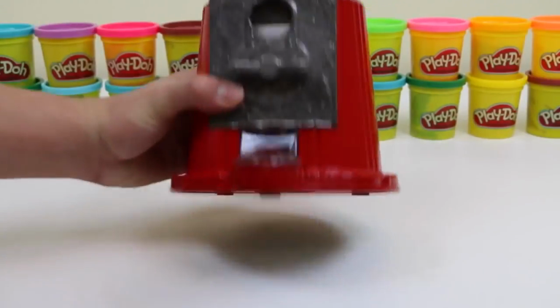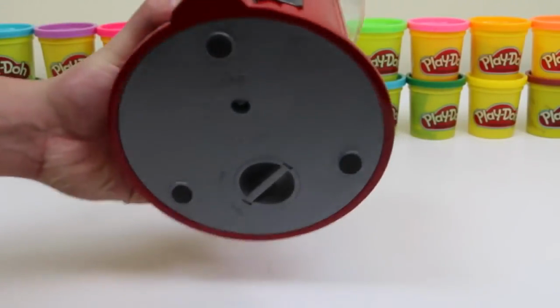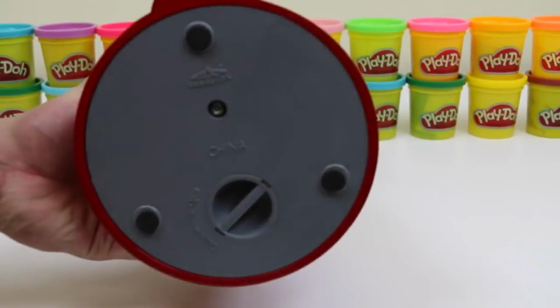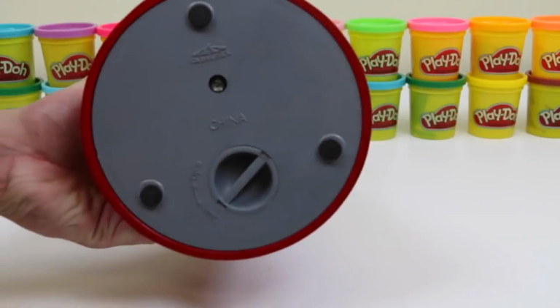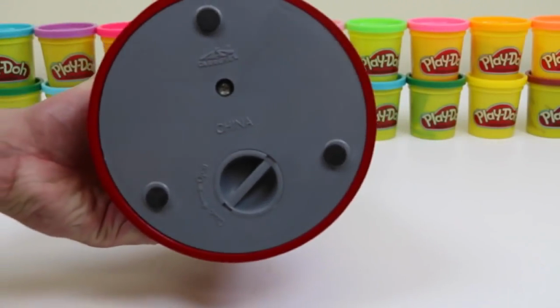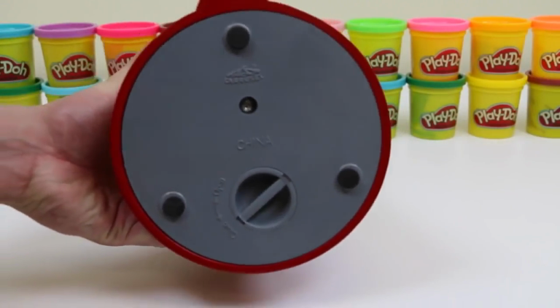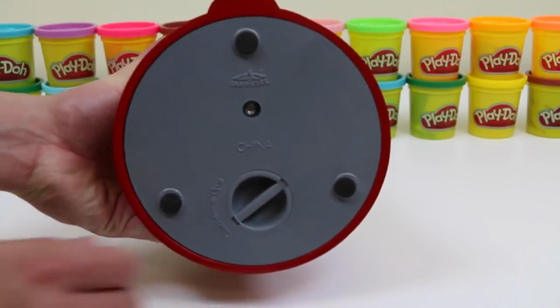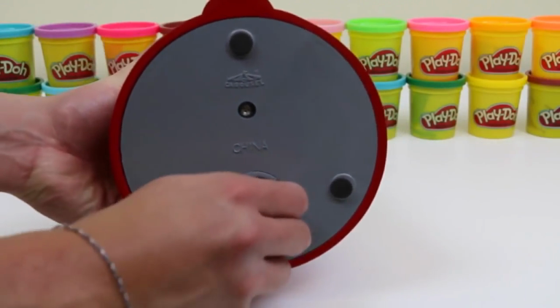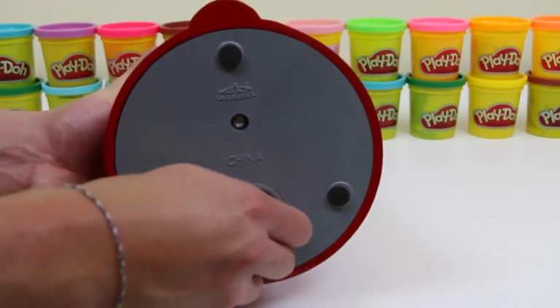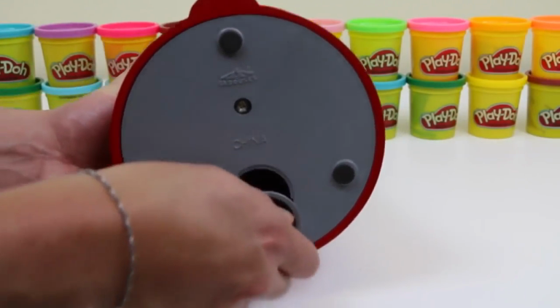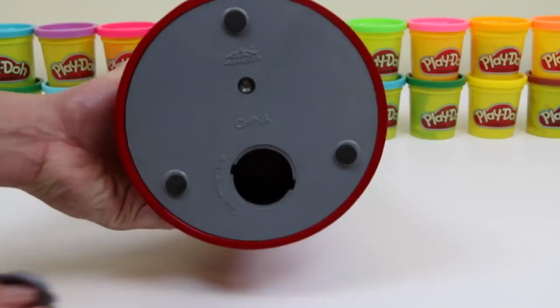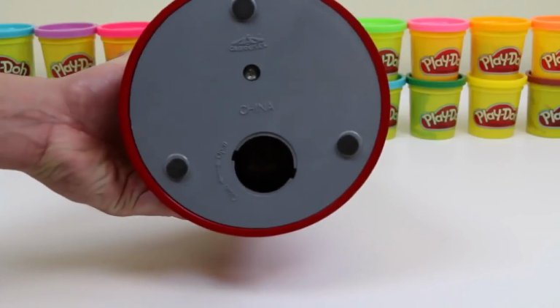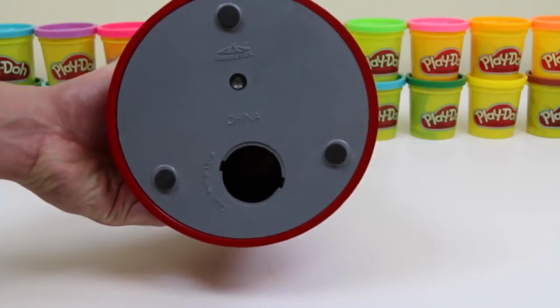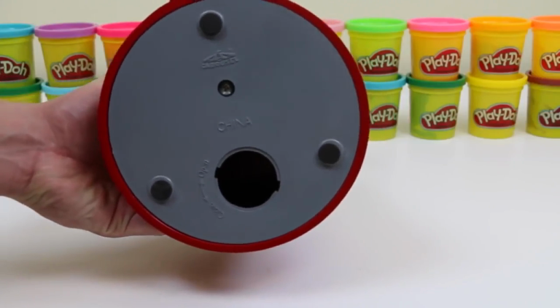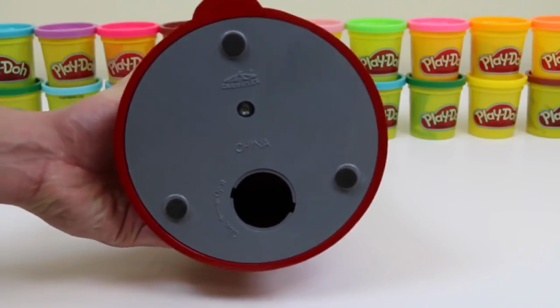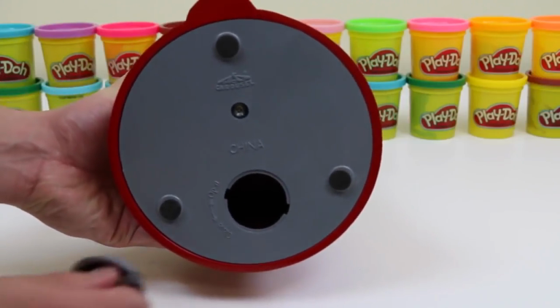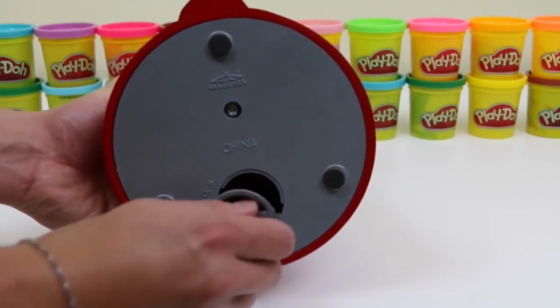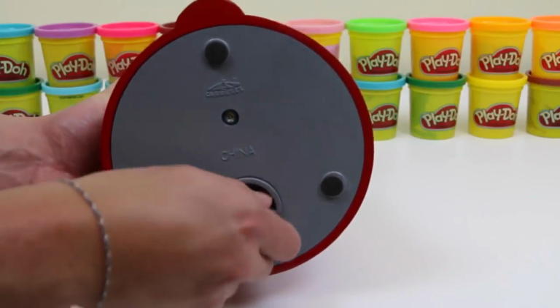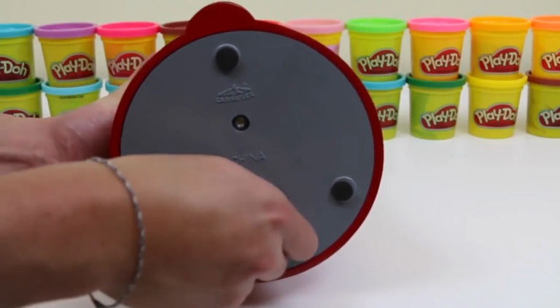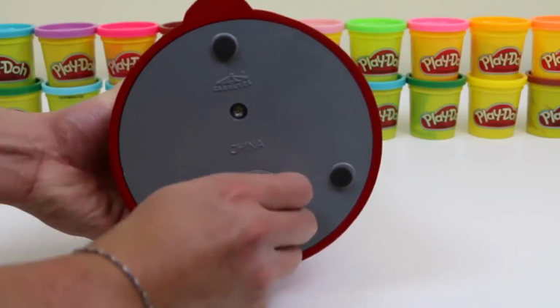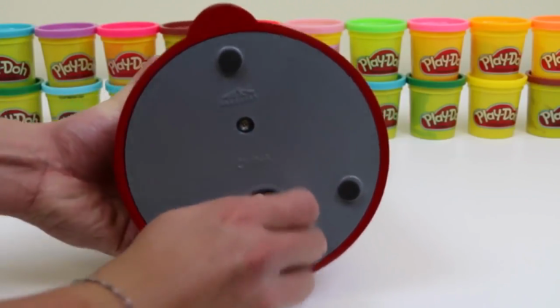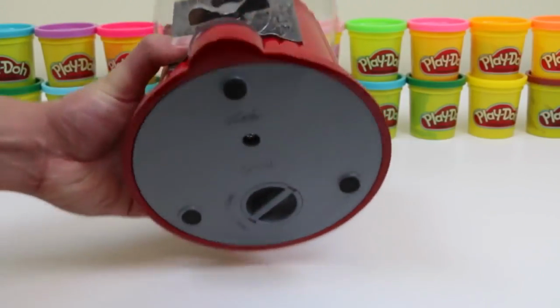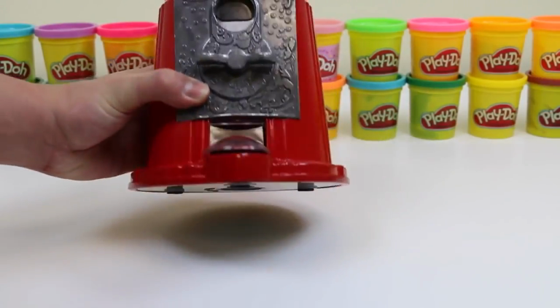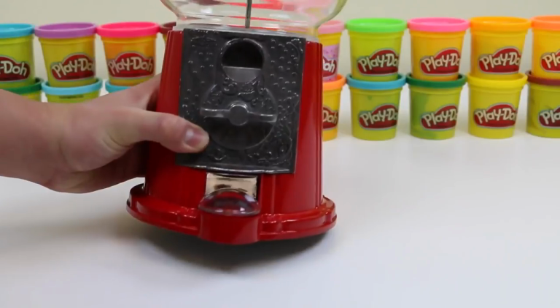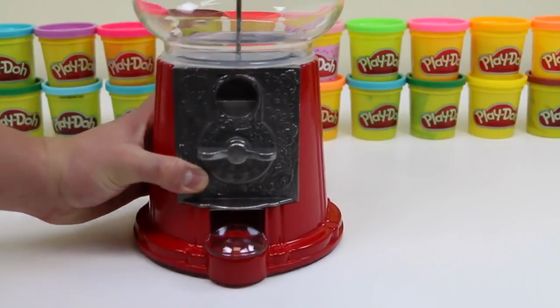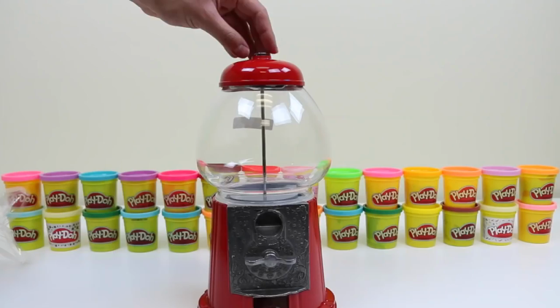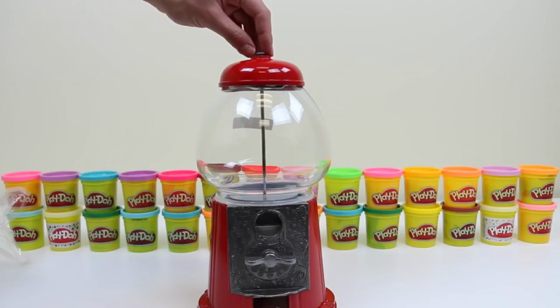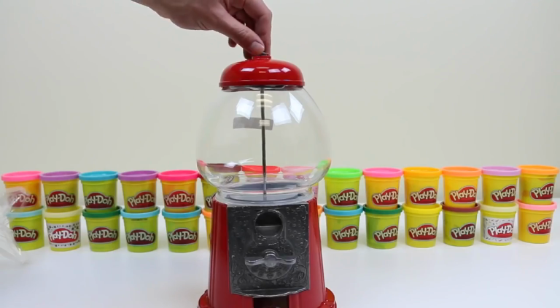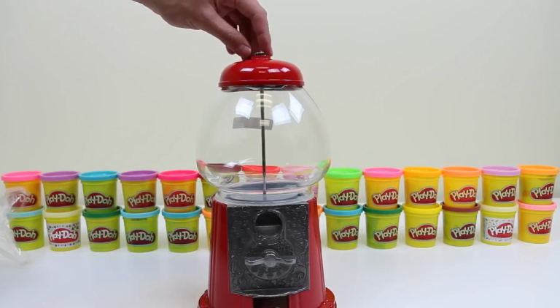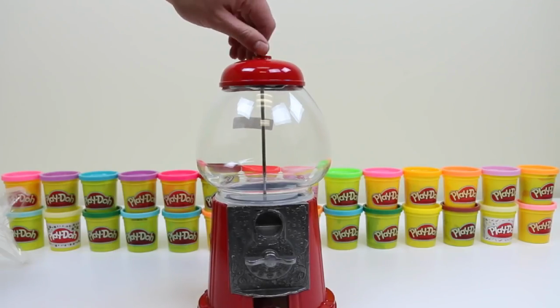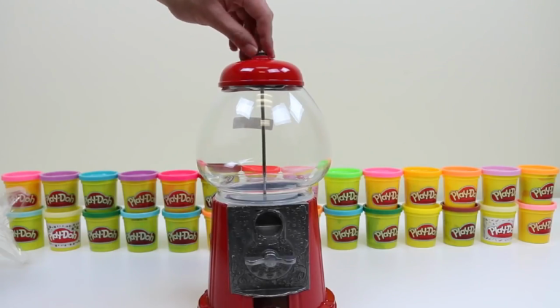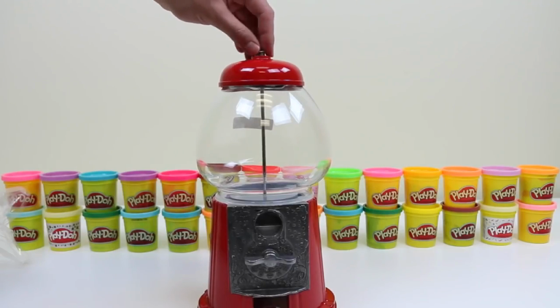Let's take a look at the bottom. Since this also acts as a bank, we could twist this to get our money whenever we want. We just take out this metal piece to loosen up the cap.